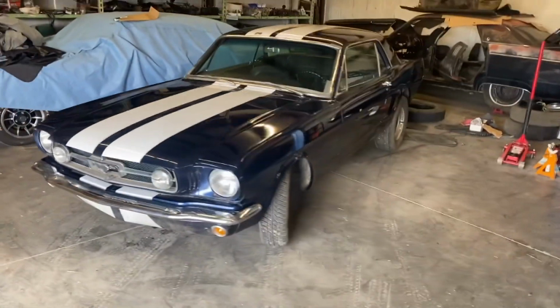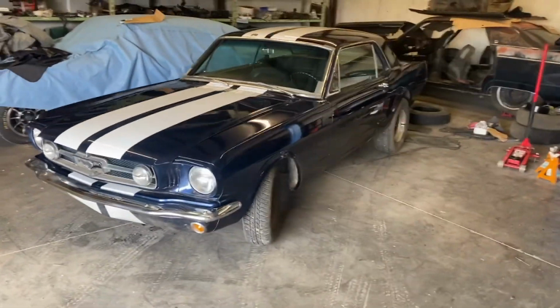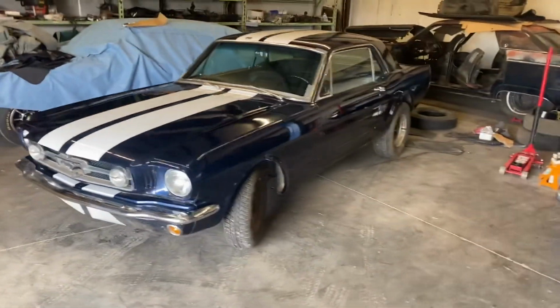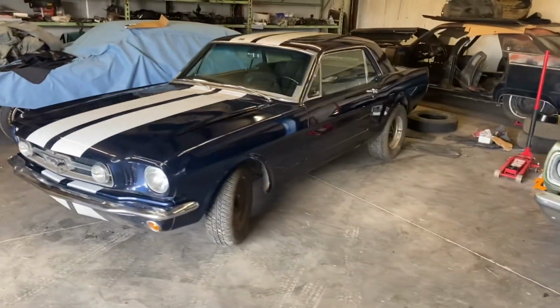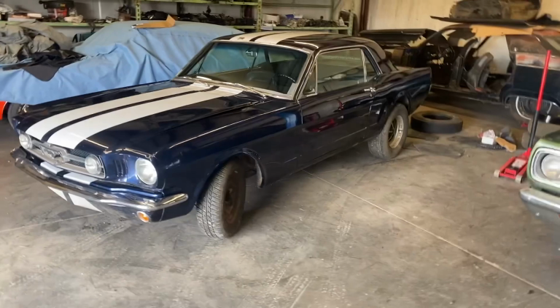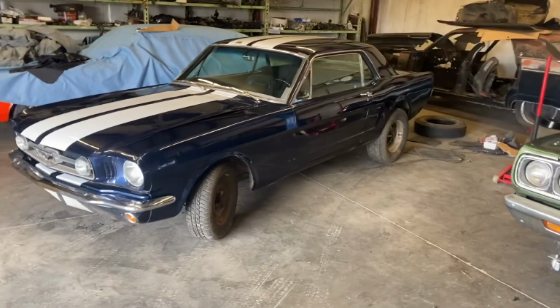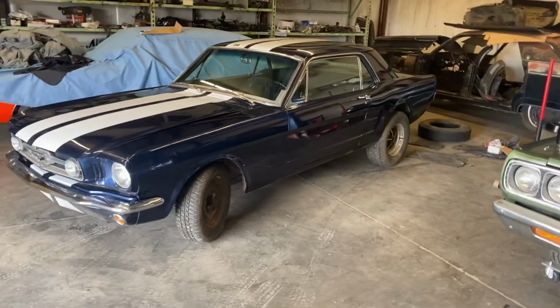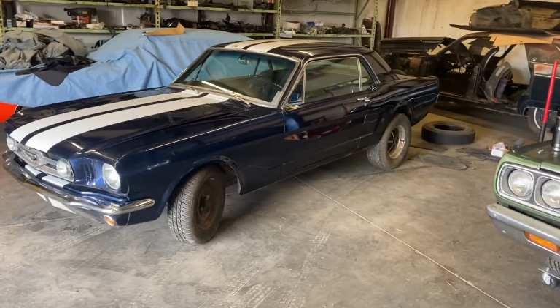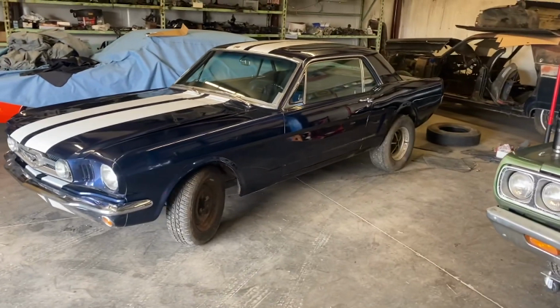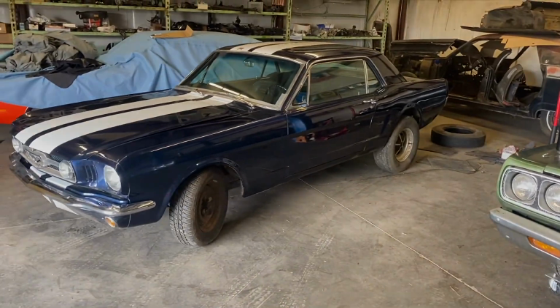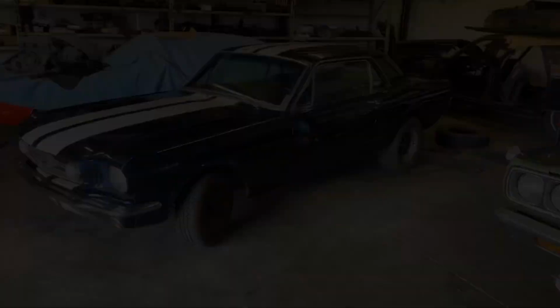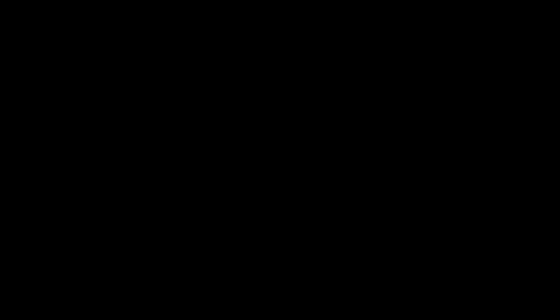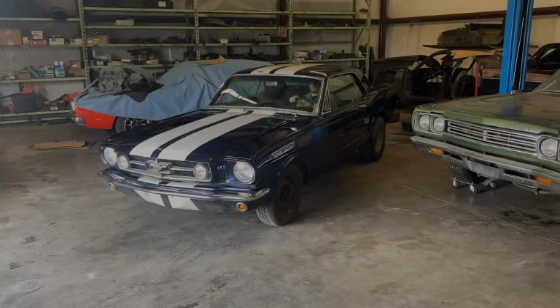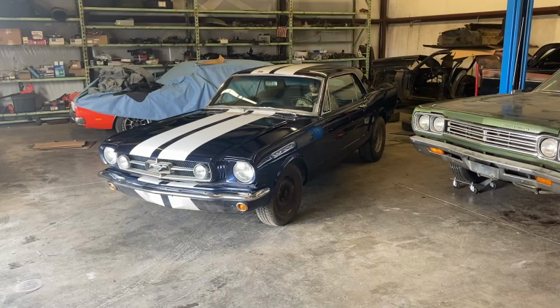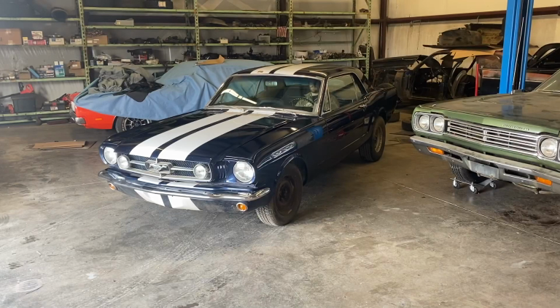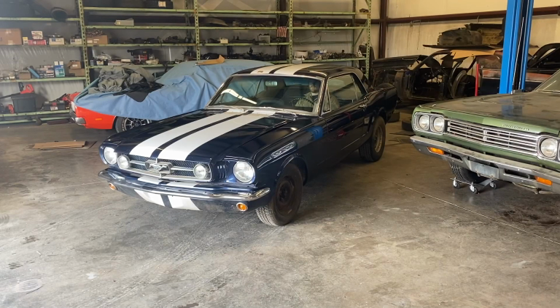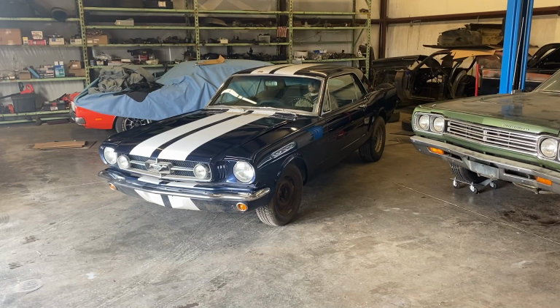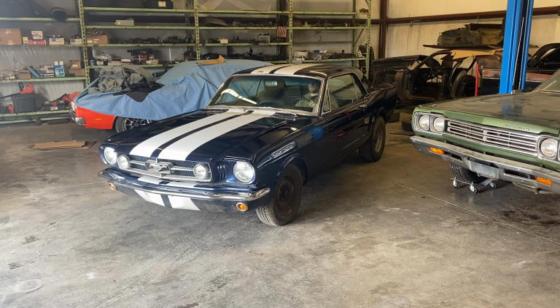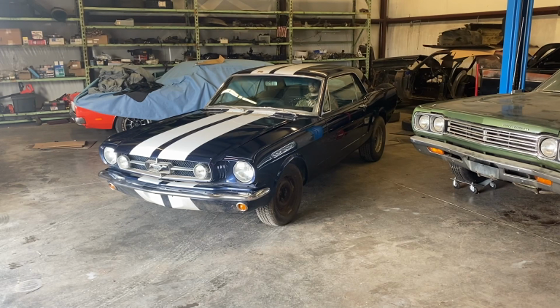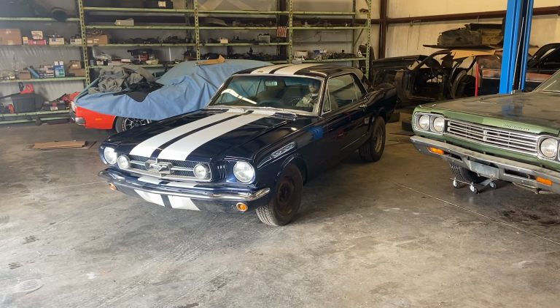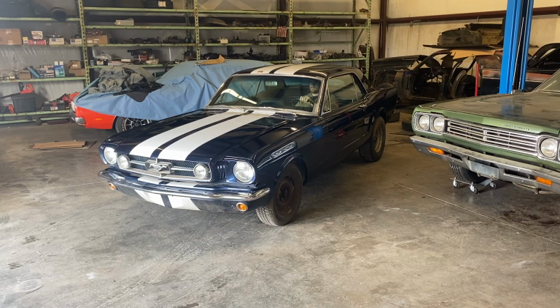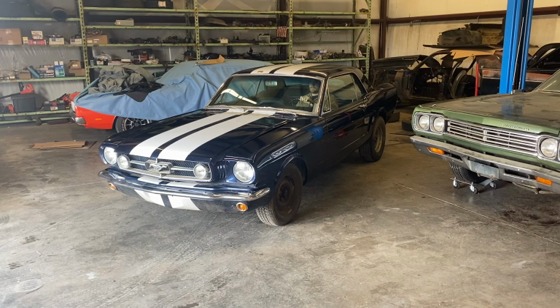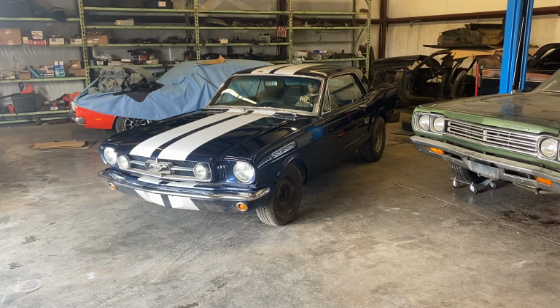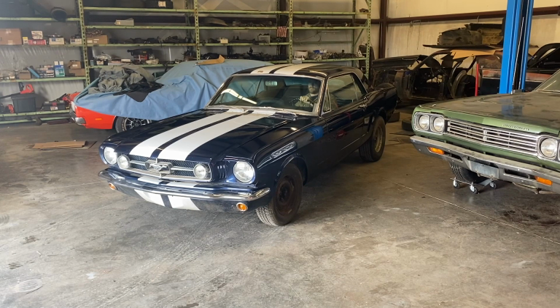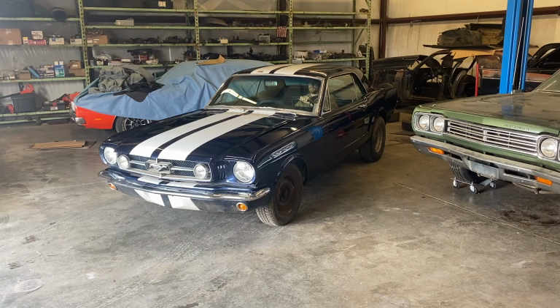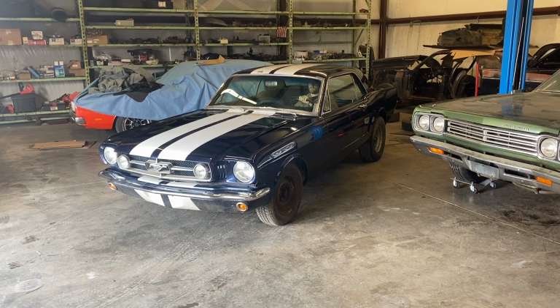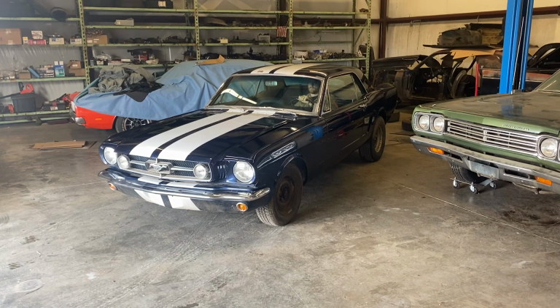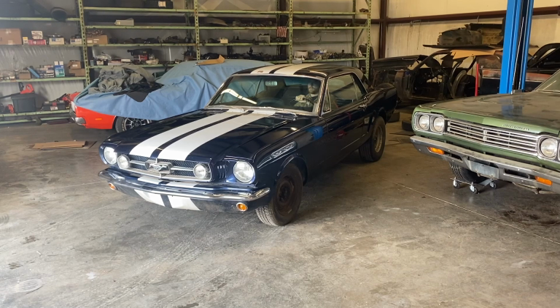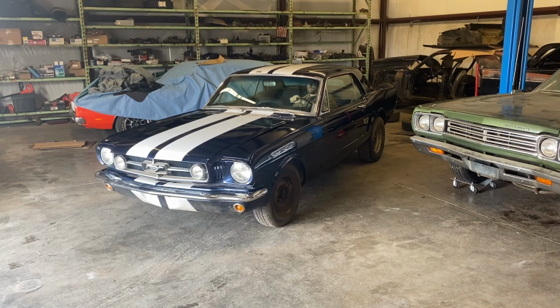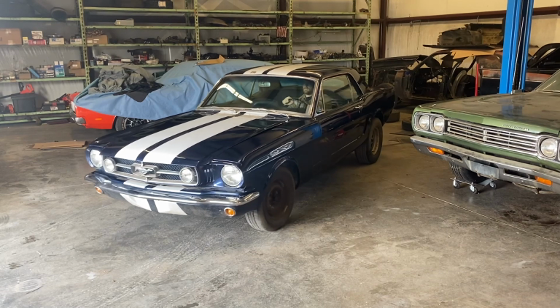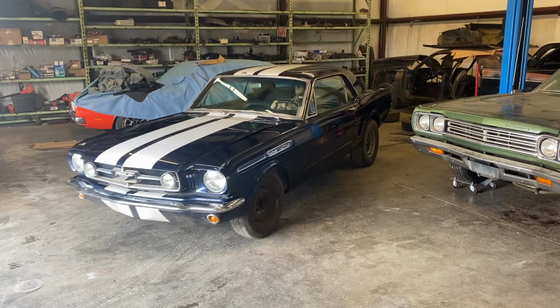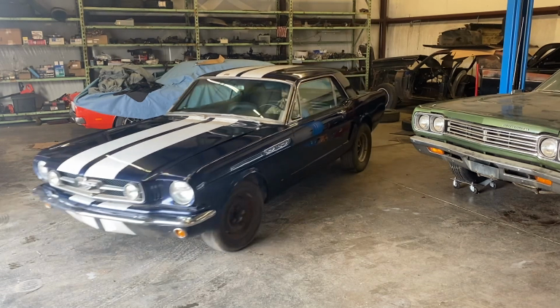Got her cleaned up a little bit, turned over, running and driving. This is the first time it's been on the road since 2013 or '14 or so.